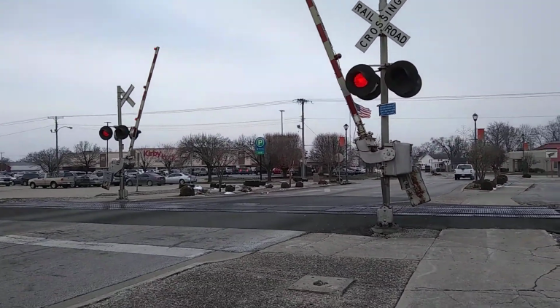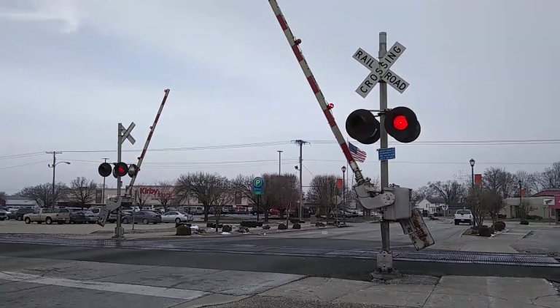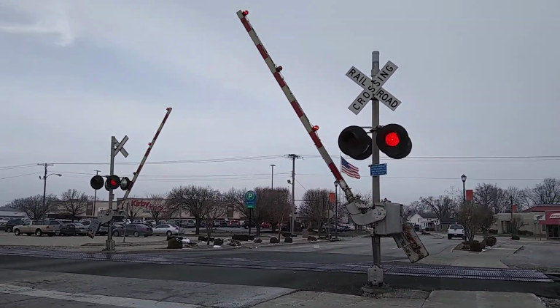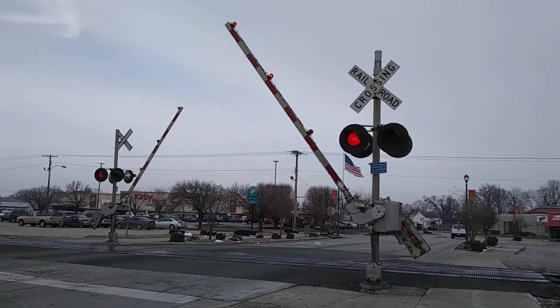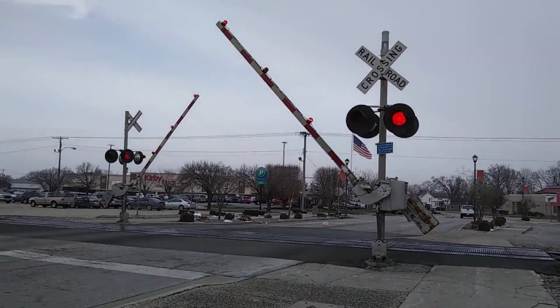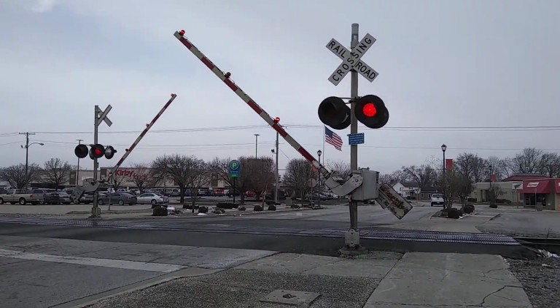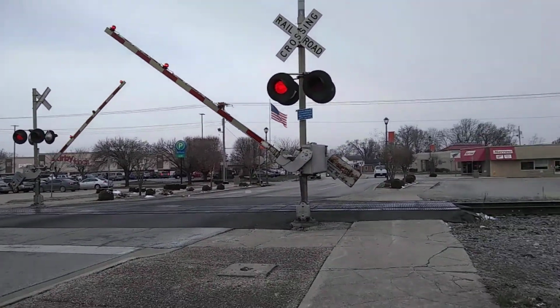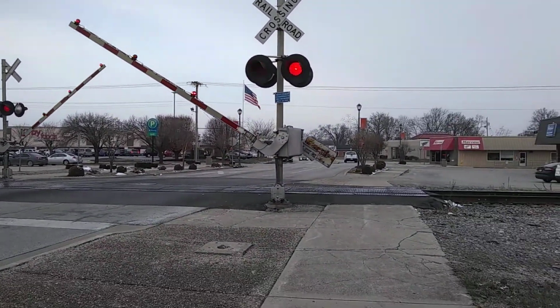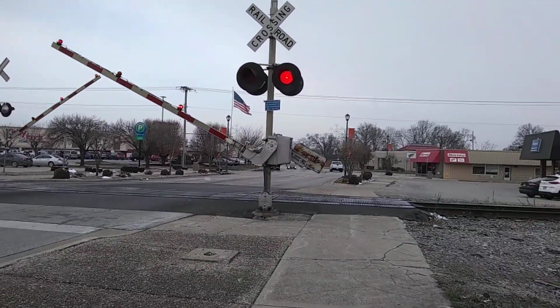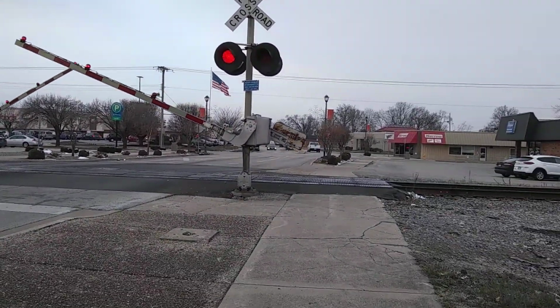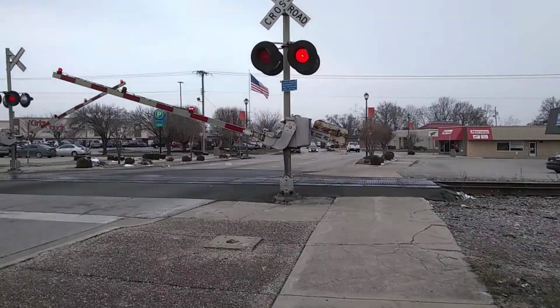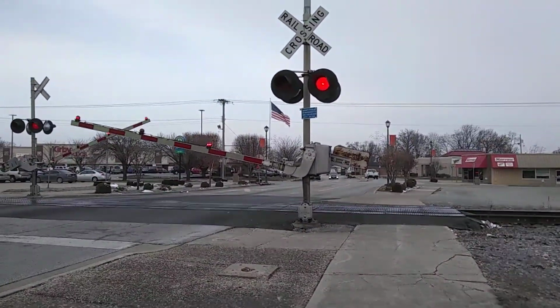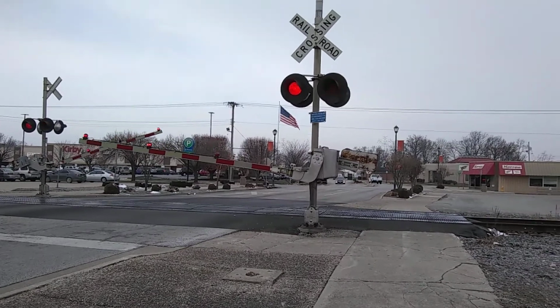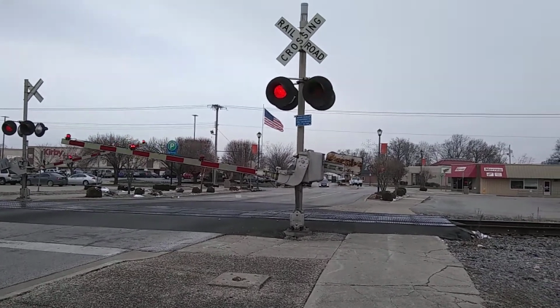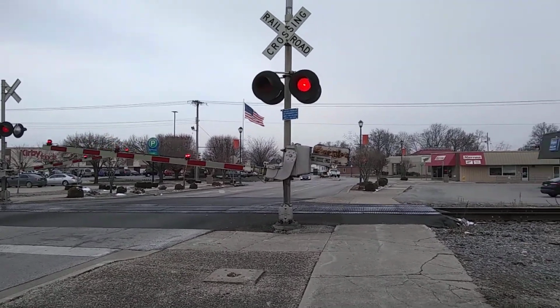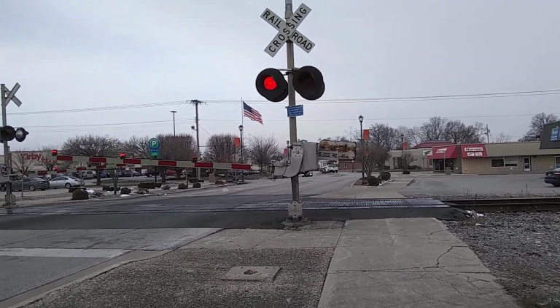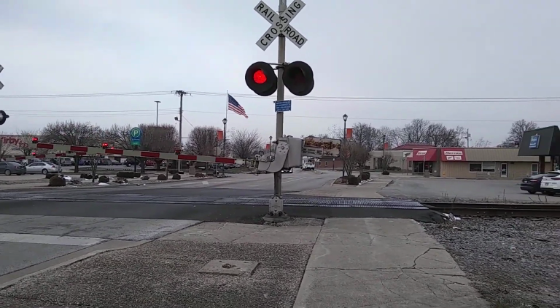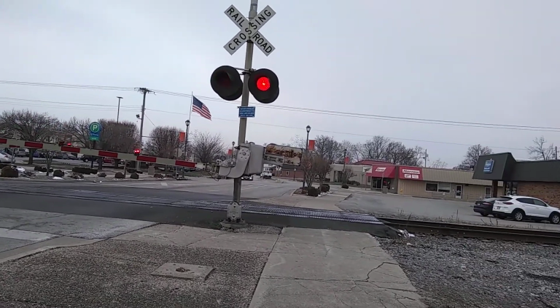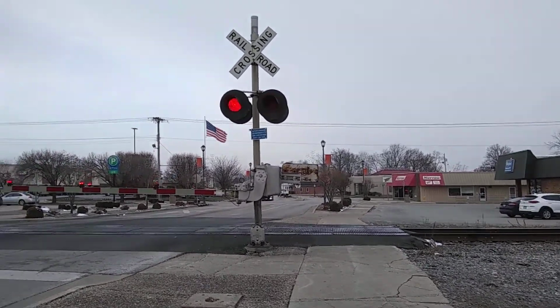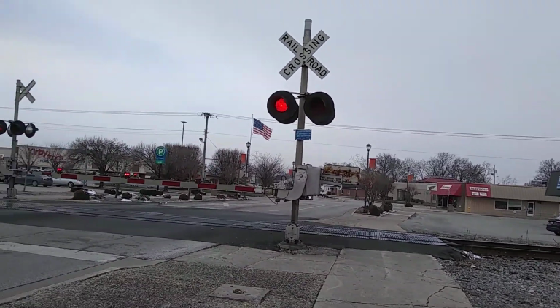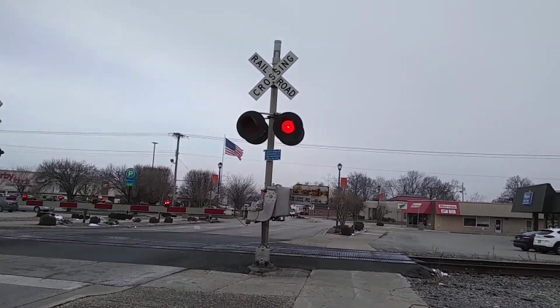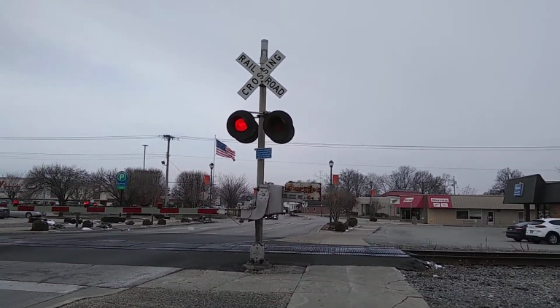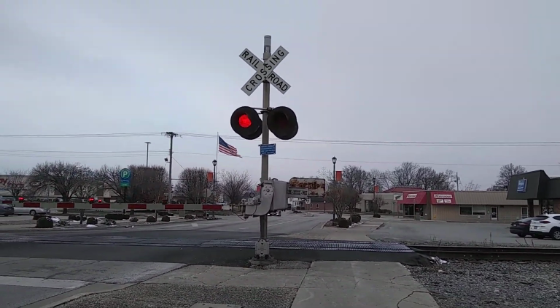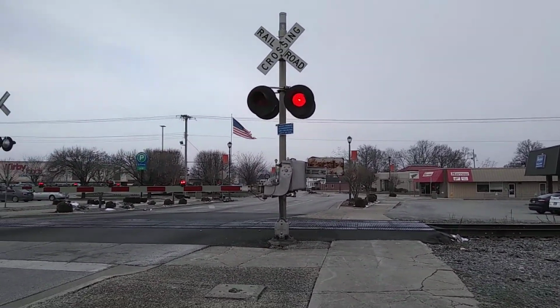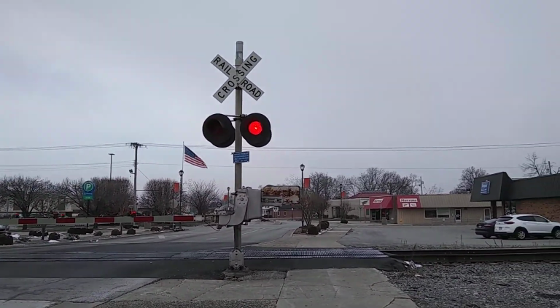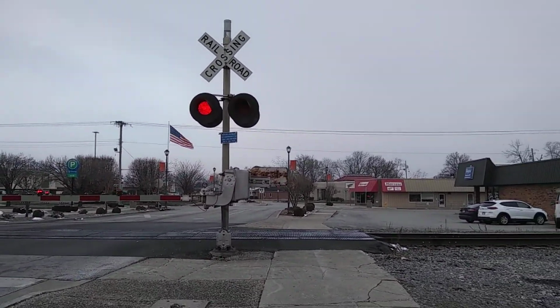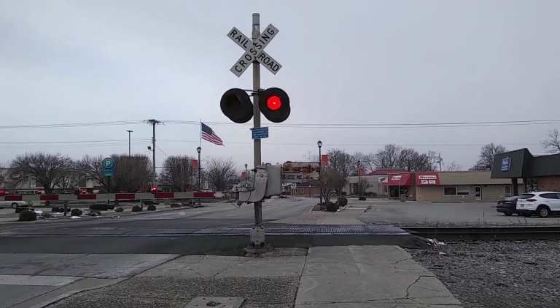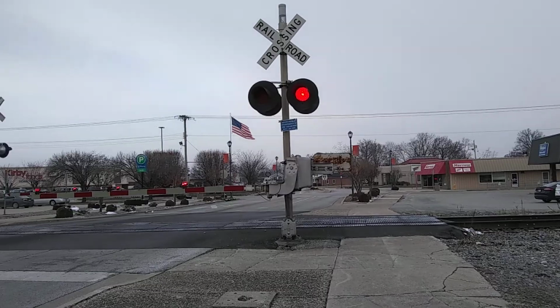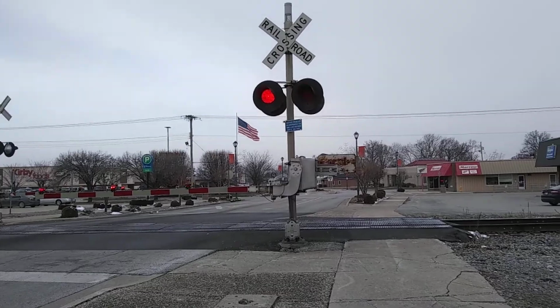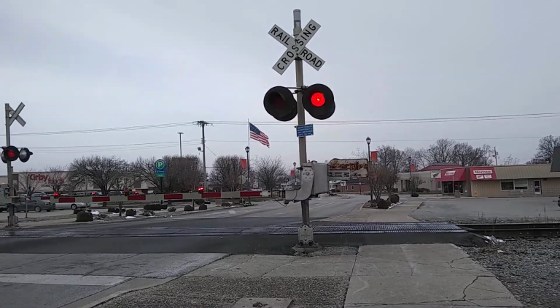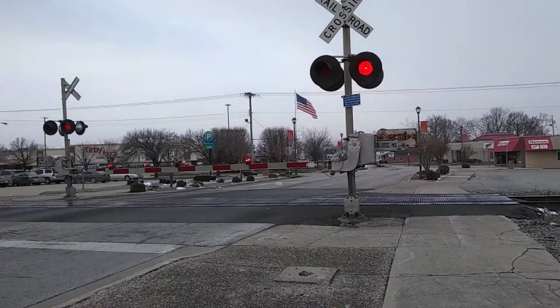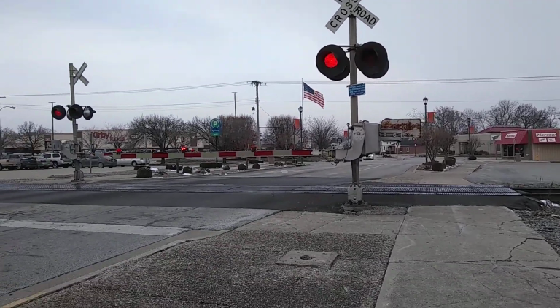Type 3 SAFETRAN E-Bell. SAFETRAN signal base and gate mechanism. Ricoh LEDs. We got some SAFETRAN LEDs on the SAFETRAN light bracket. Type 3 SAFETRAN E-Bell.